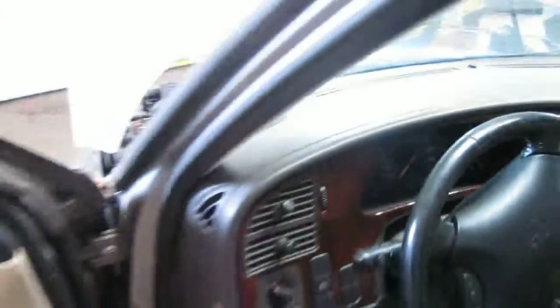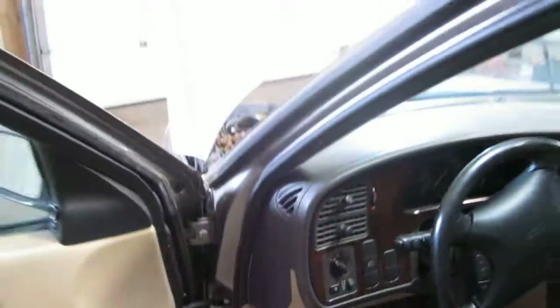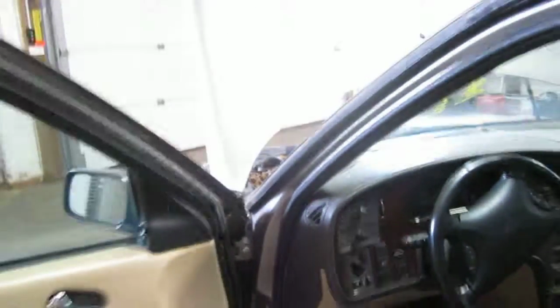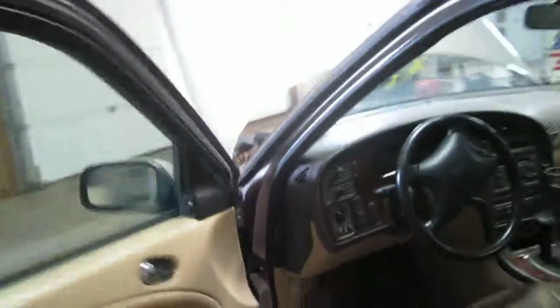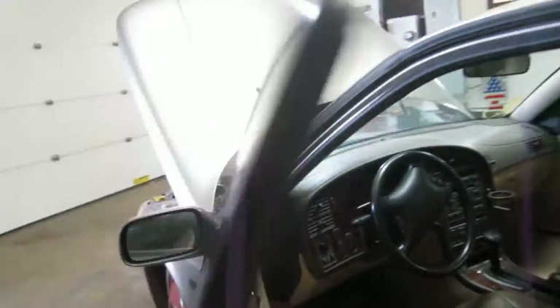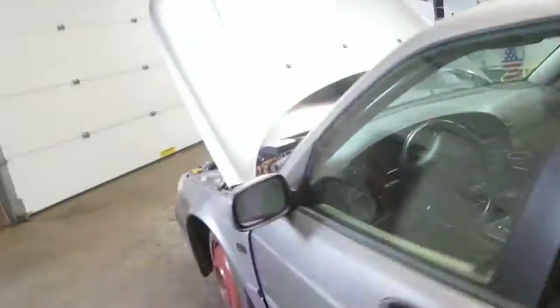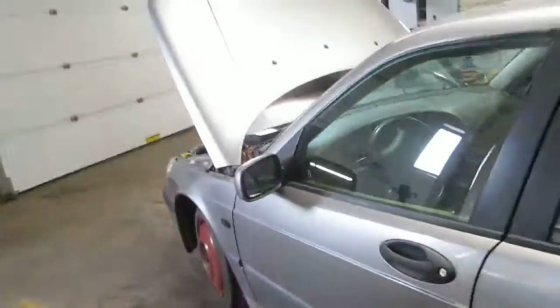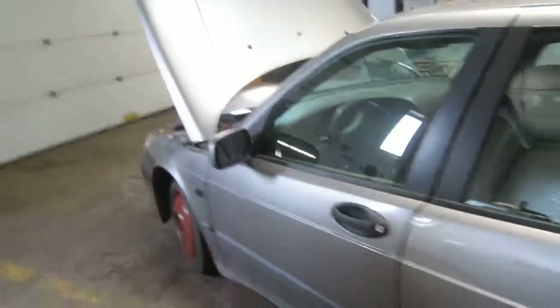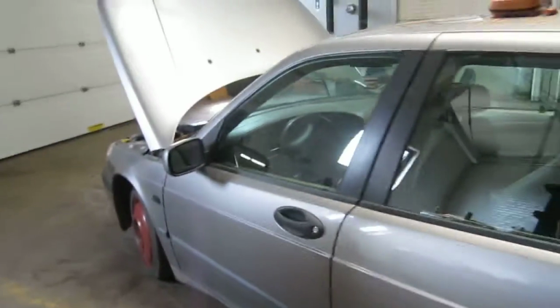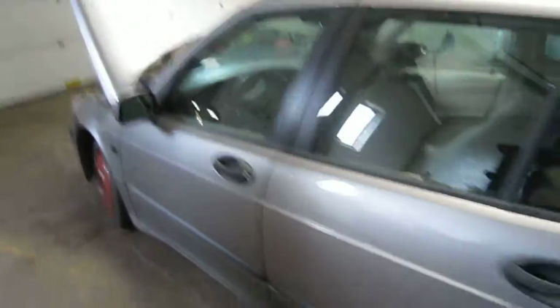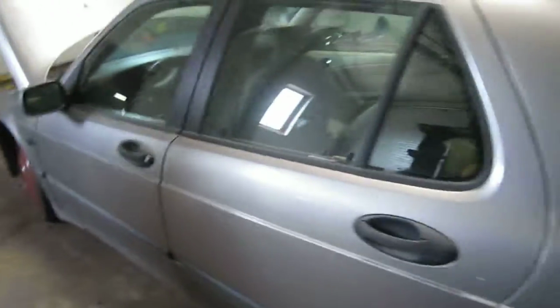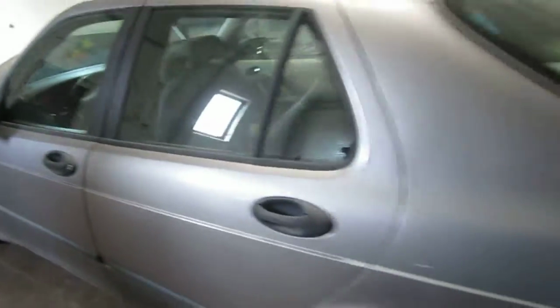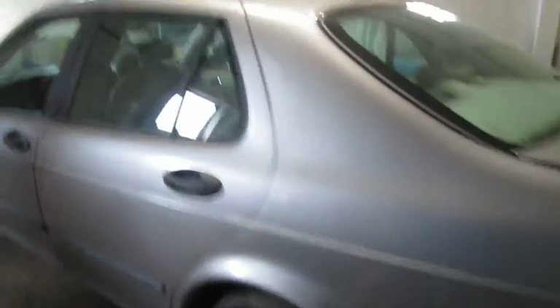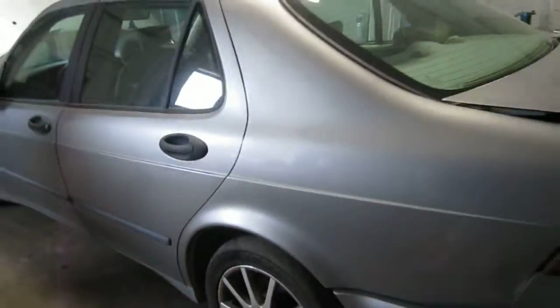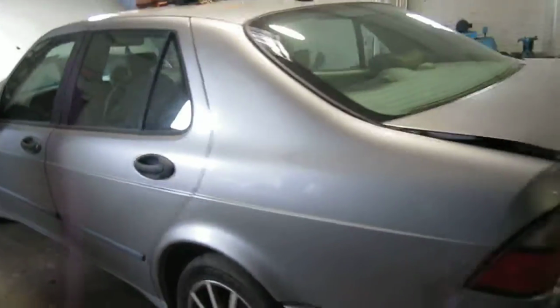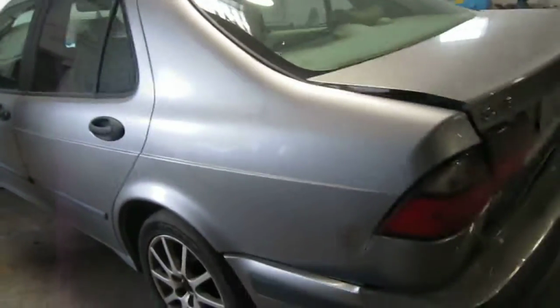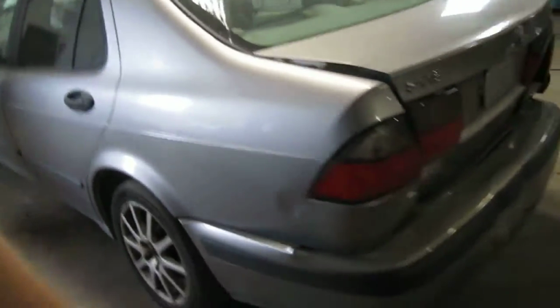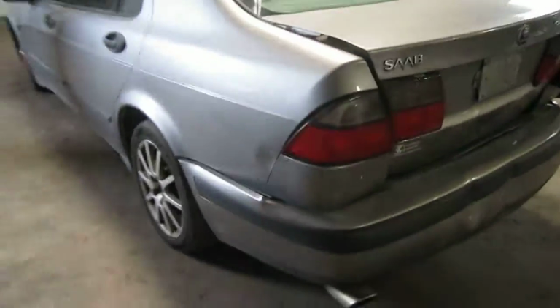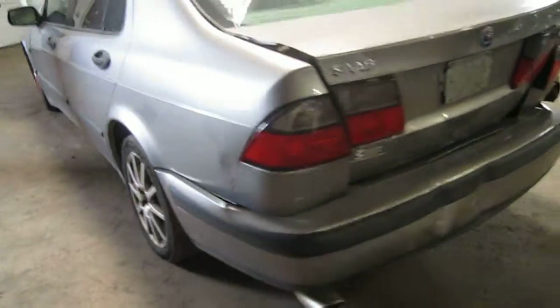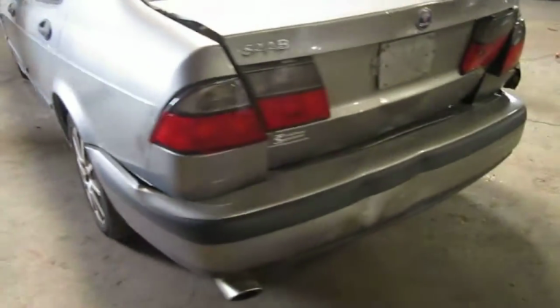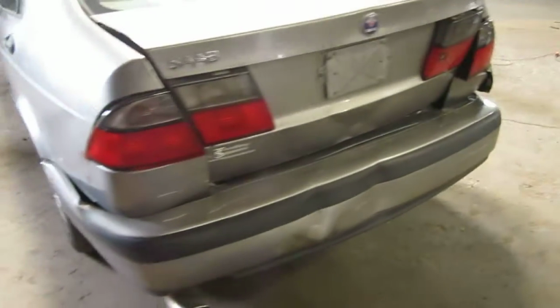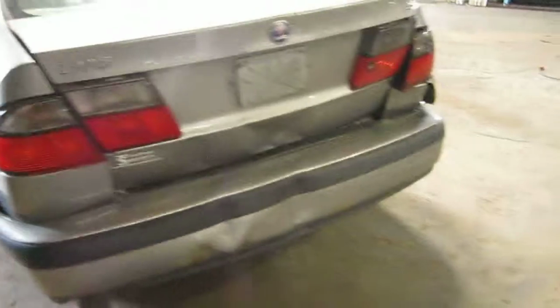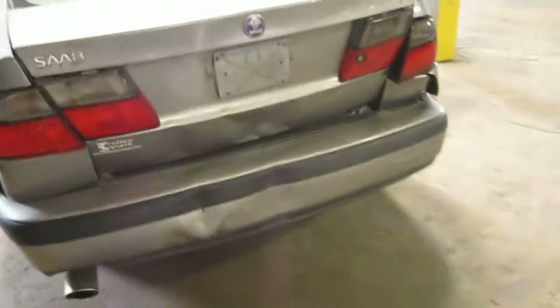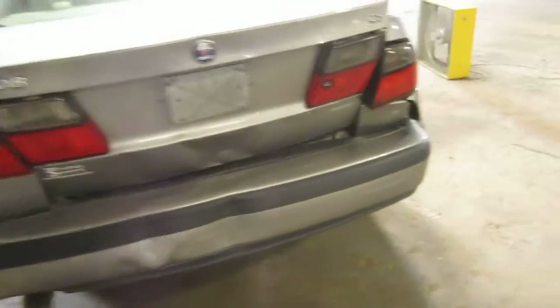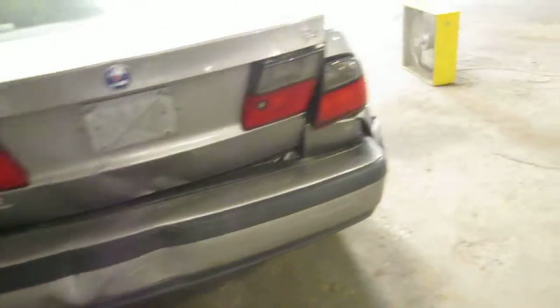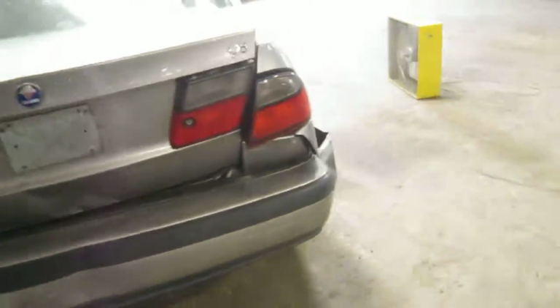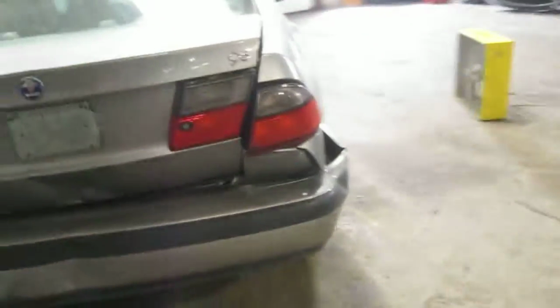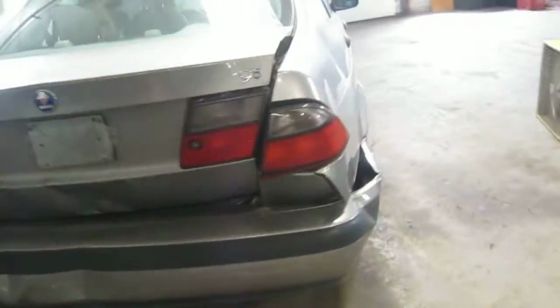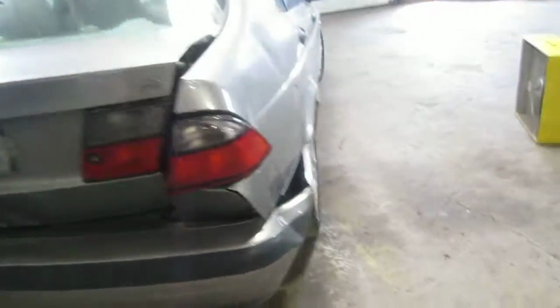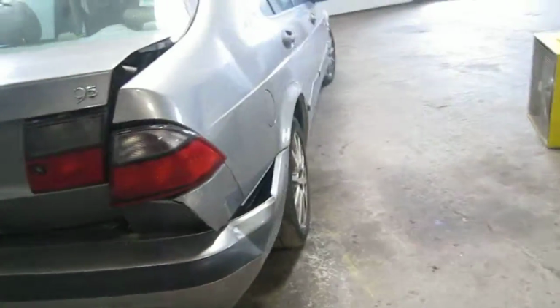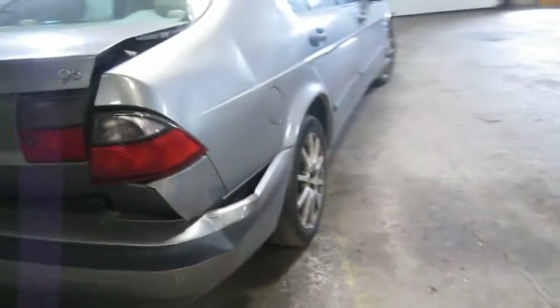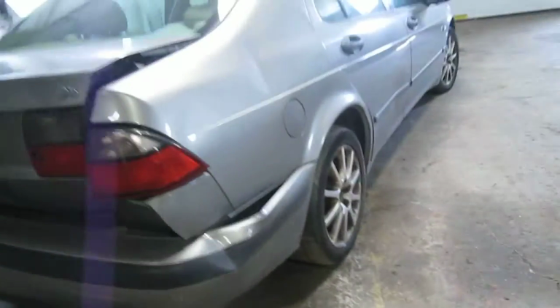We had purchased this vehicle locally through one of our auctions due to it being involved in a rear collision. The vehicle does still have several good body parts.